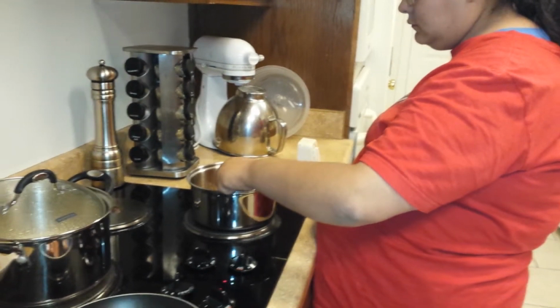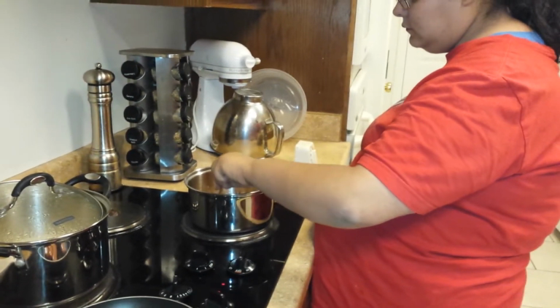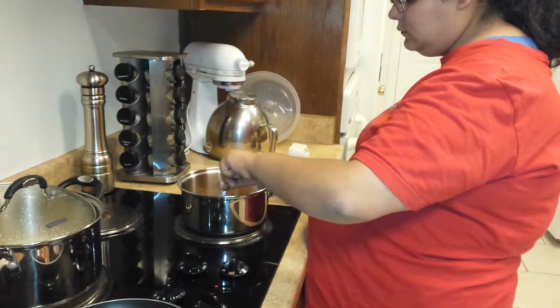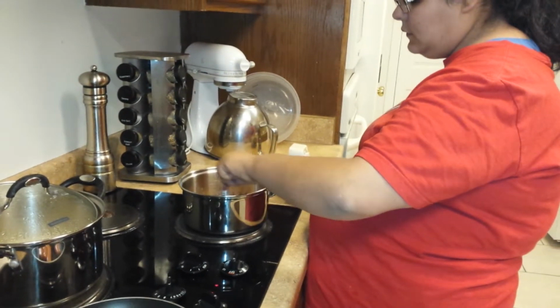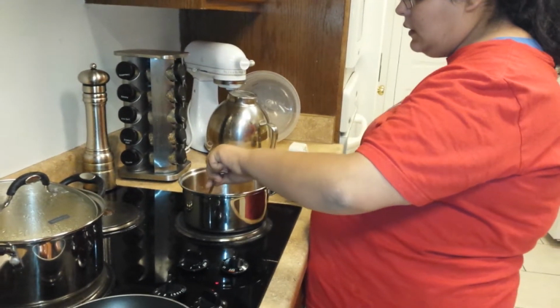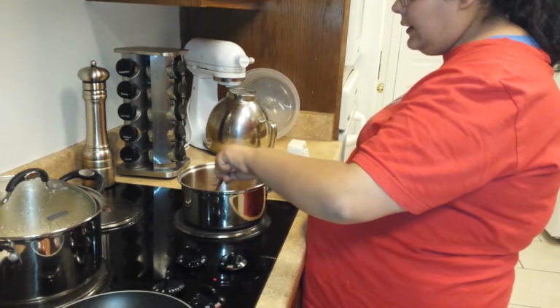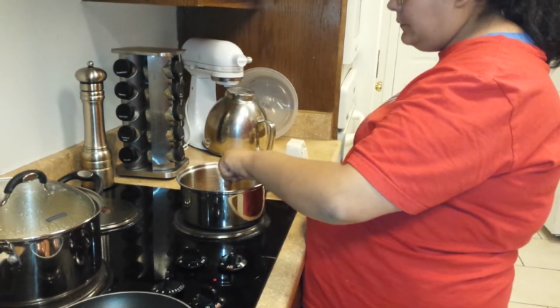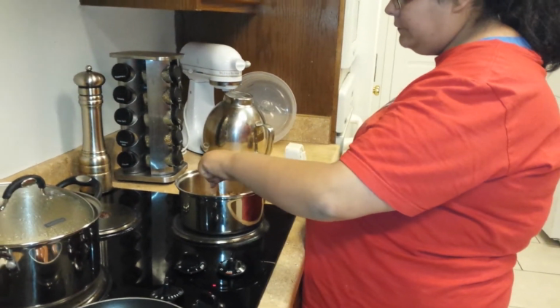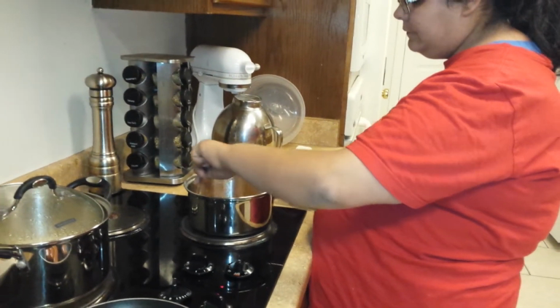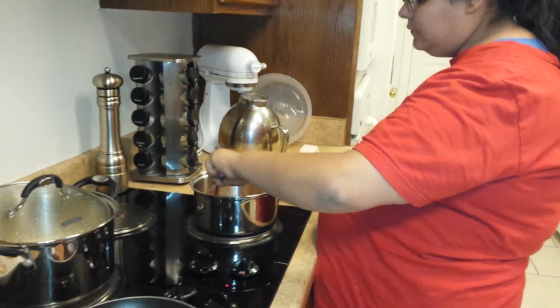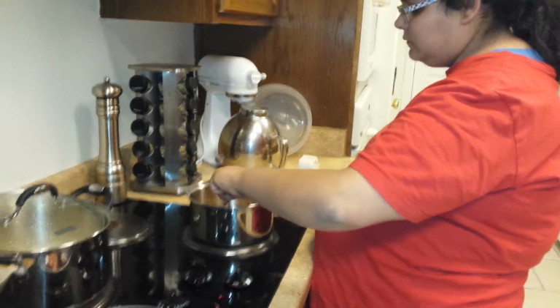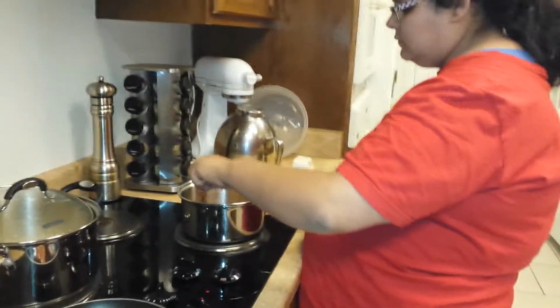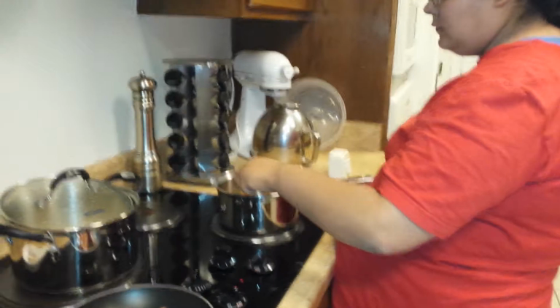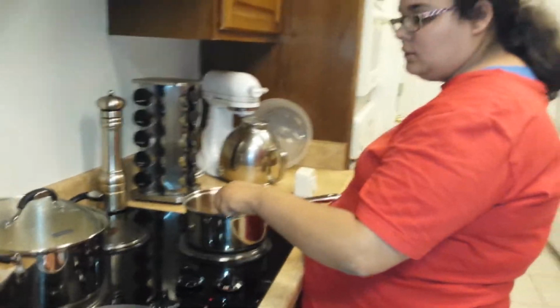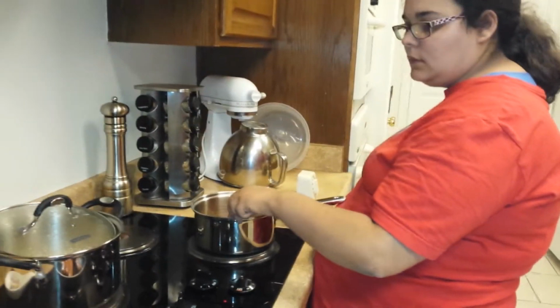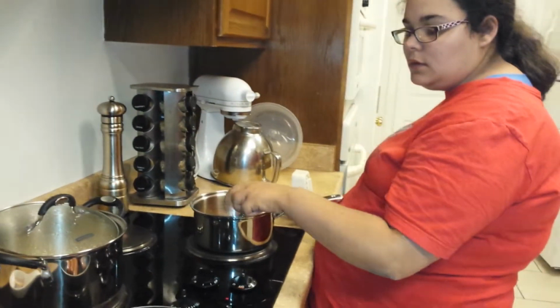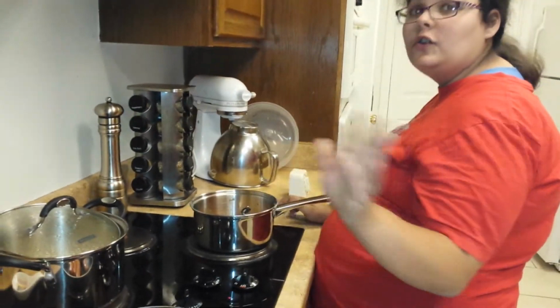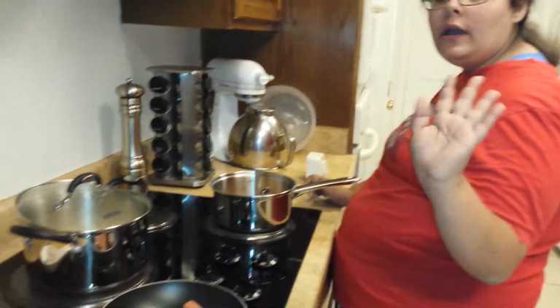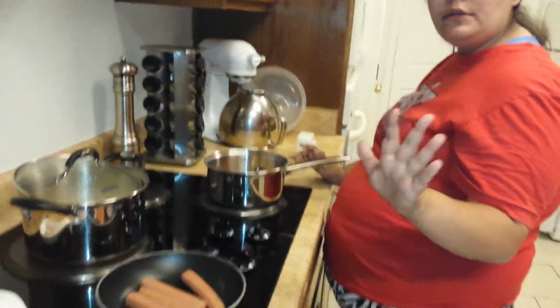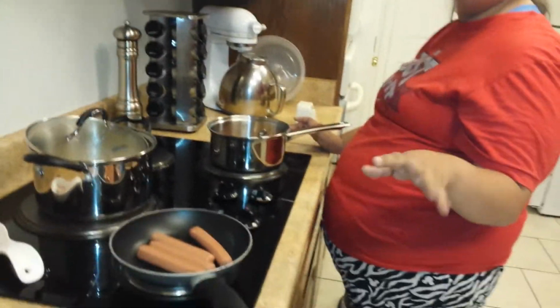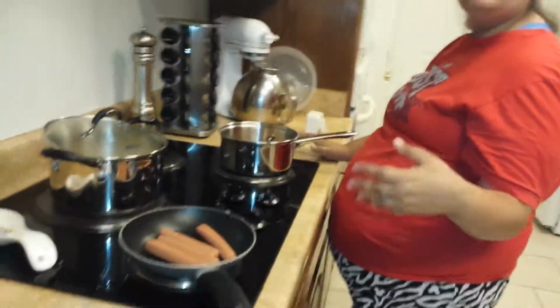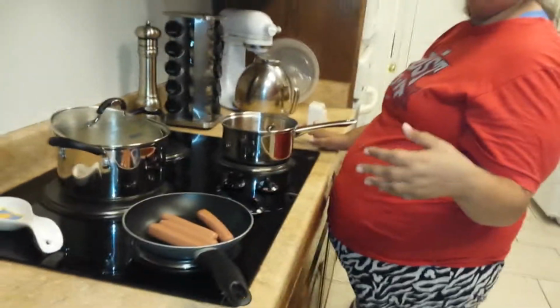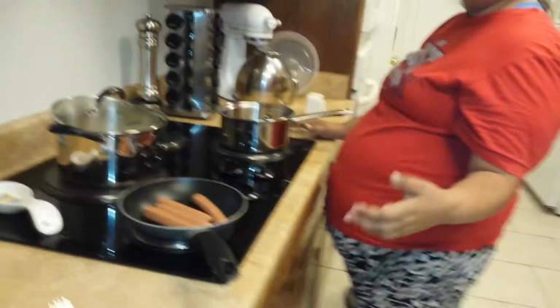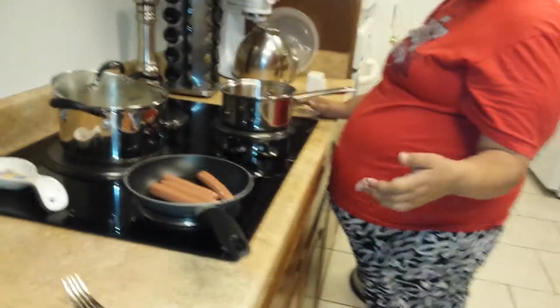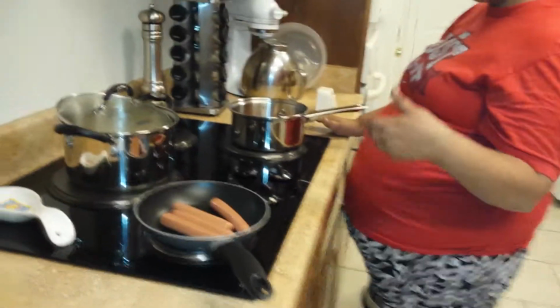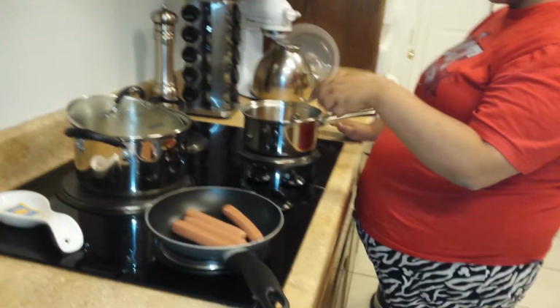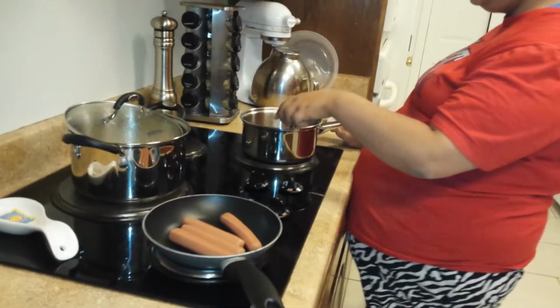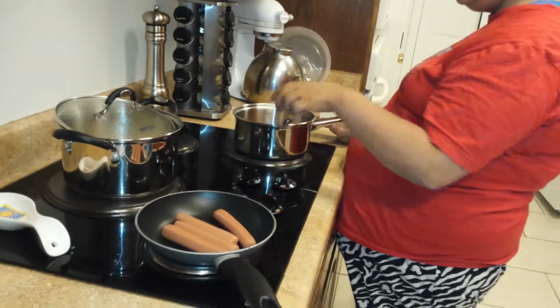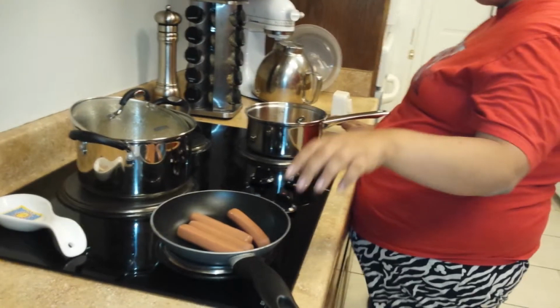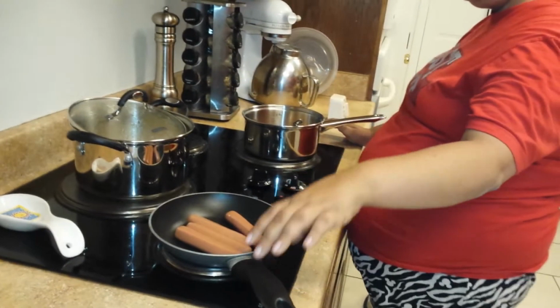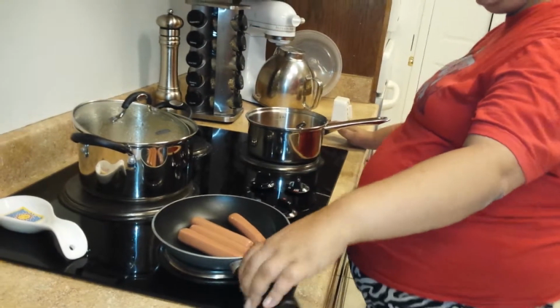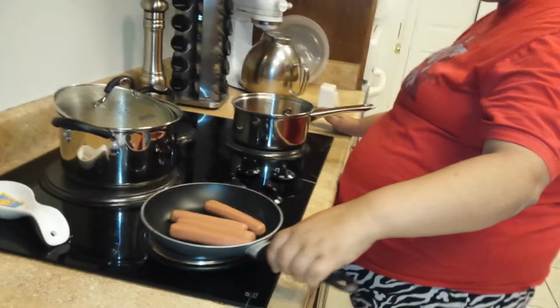Getting them all stirred up? Yeah. And what about your hot dogs? How are they doing? They're cooking good. Are they? Do you need to move them around a little bit? I think I do.